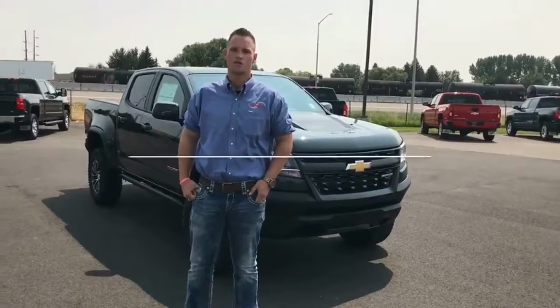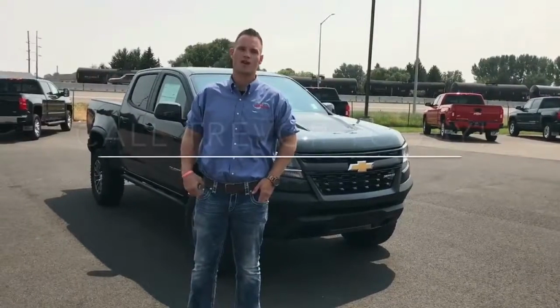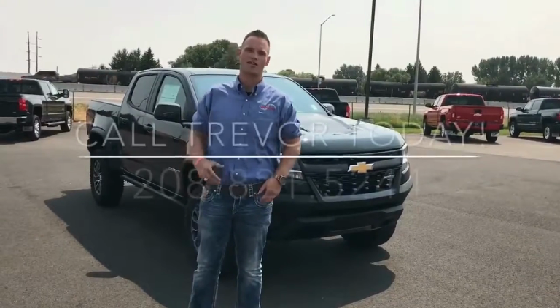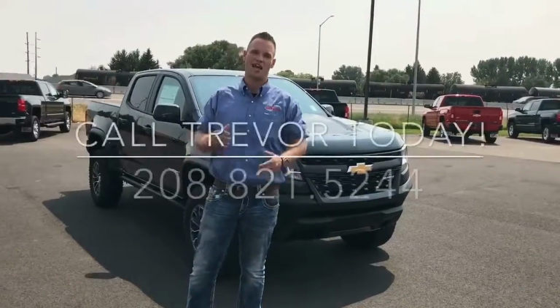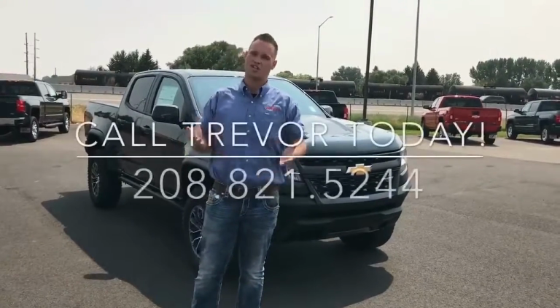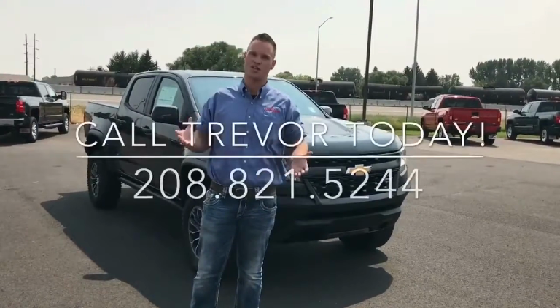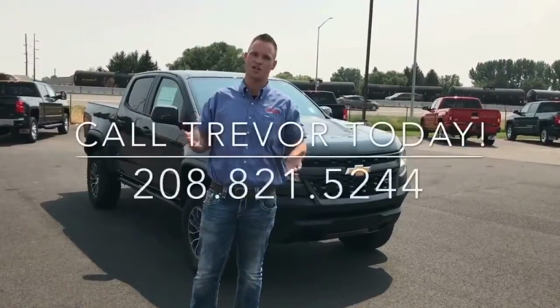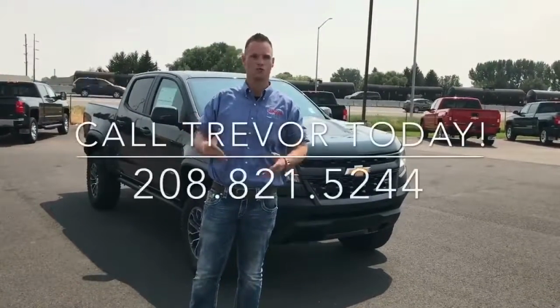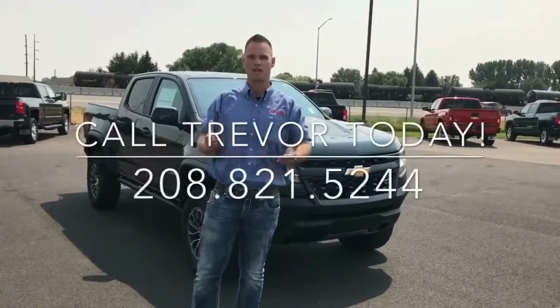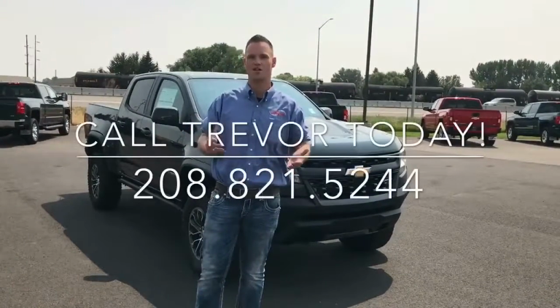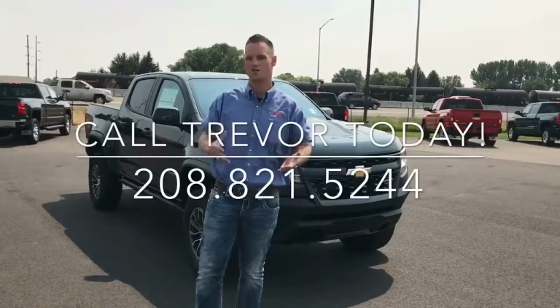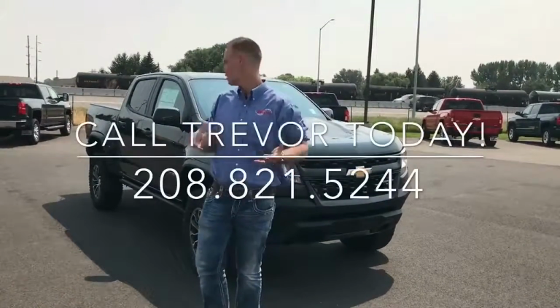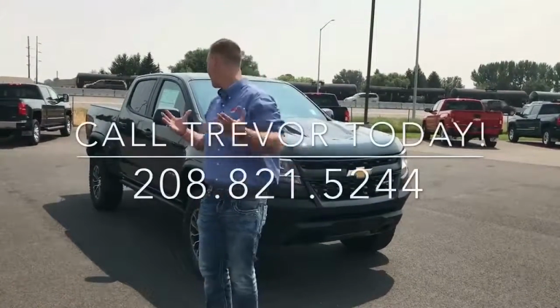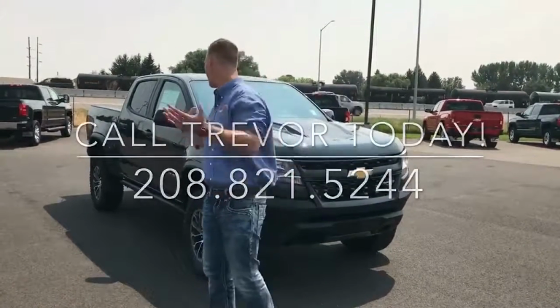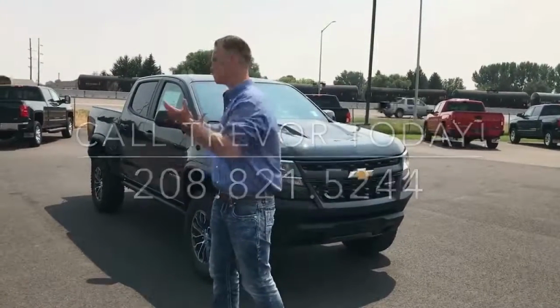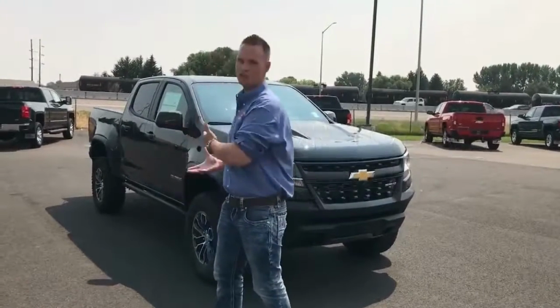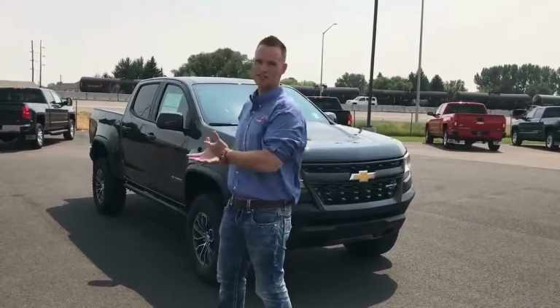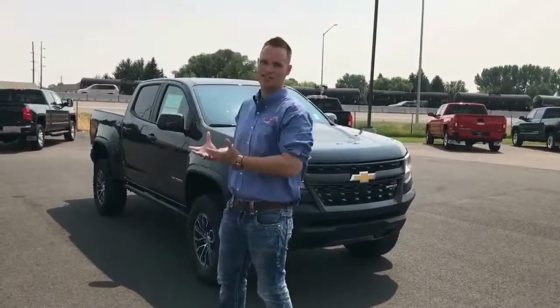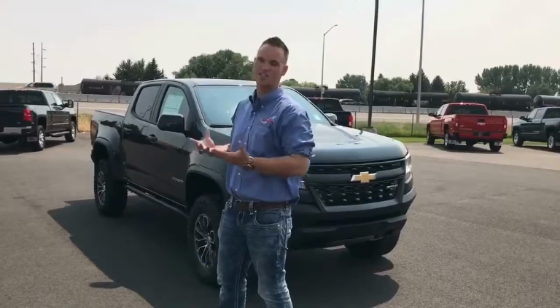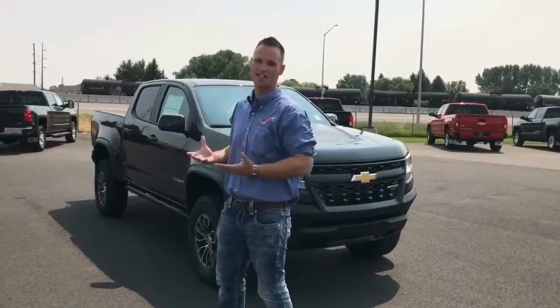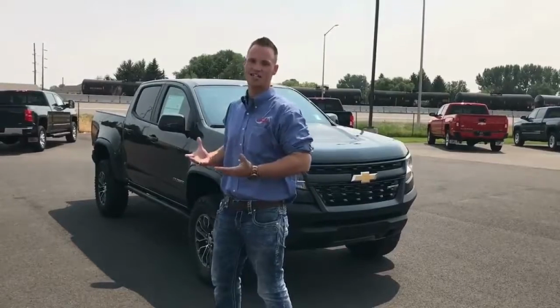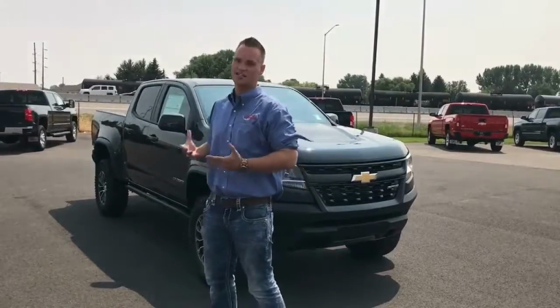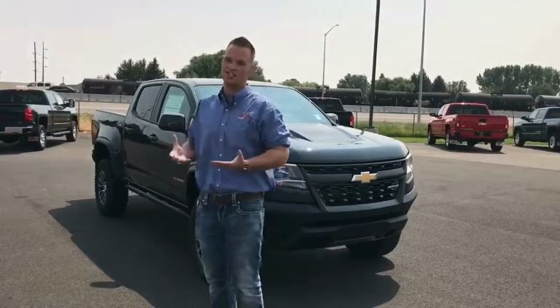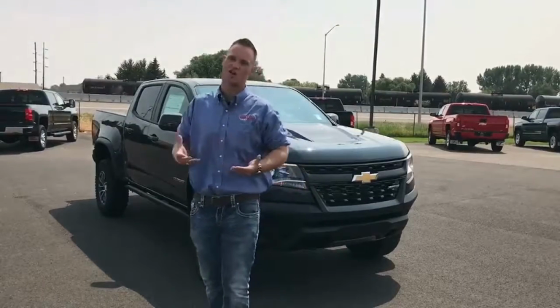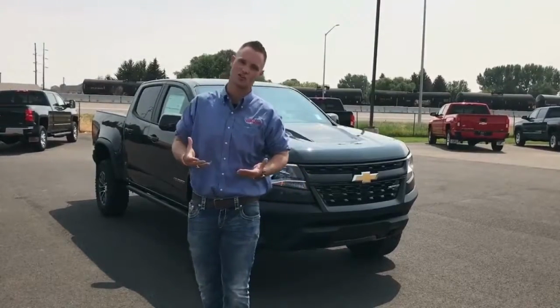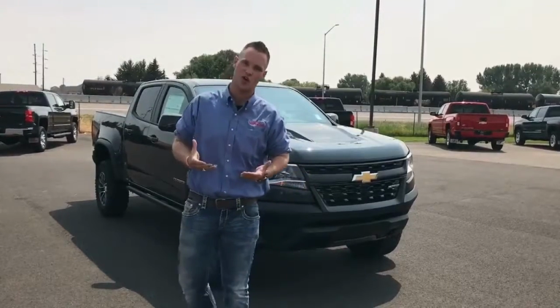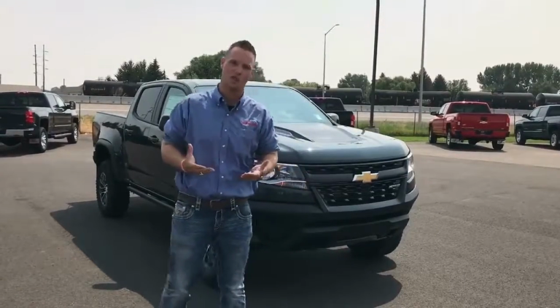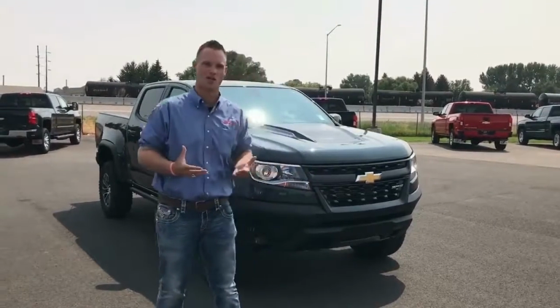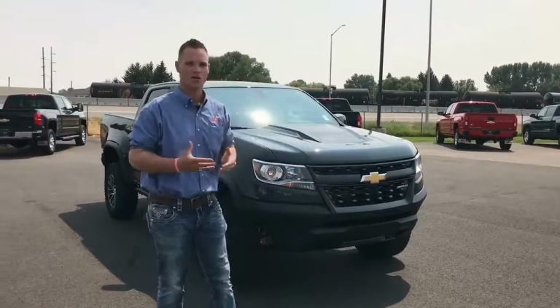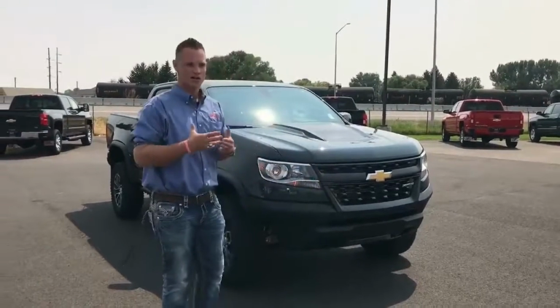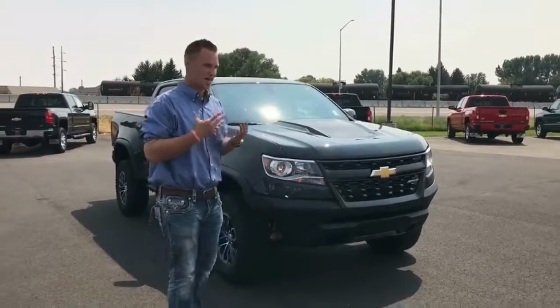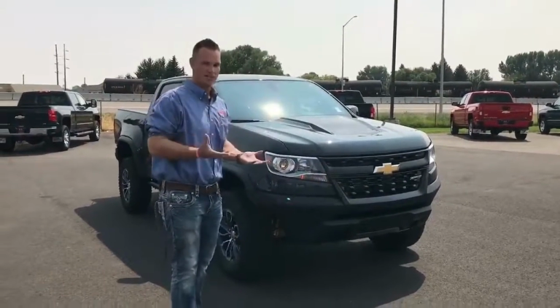Trevor Allen here at Tadjik Chevrolet in Rigby, Idaho. Today we have a 2017 ZR2 Colorado Gasser.